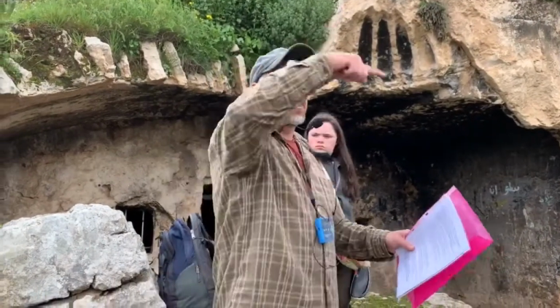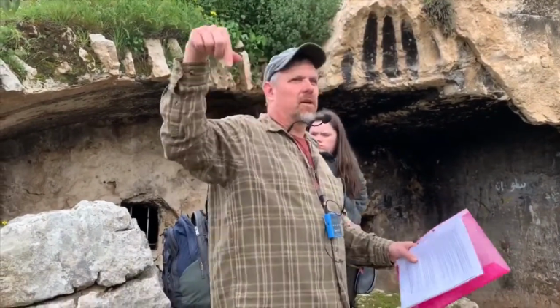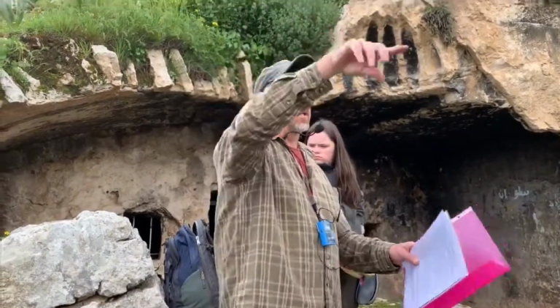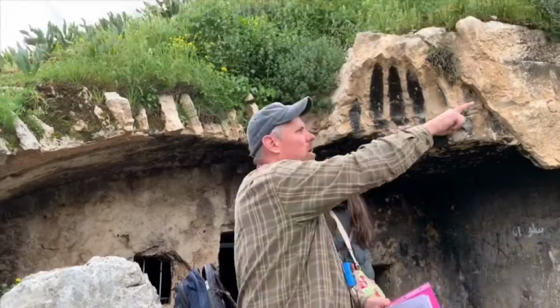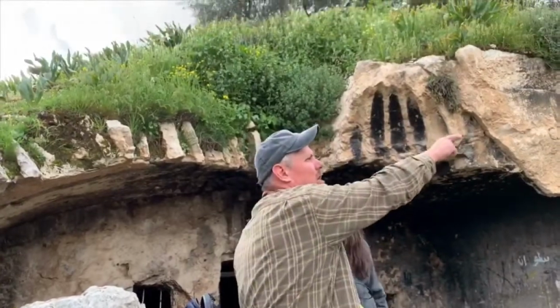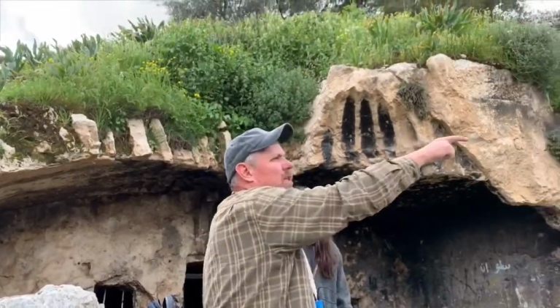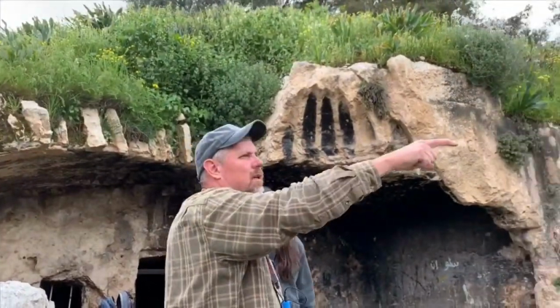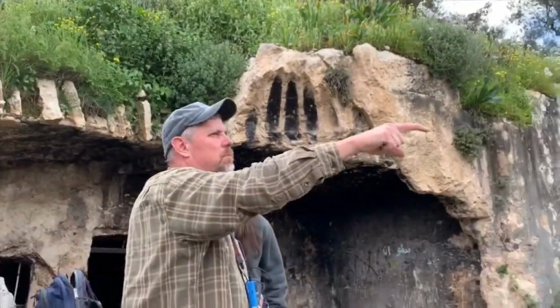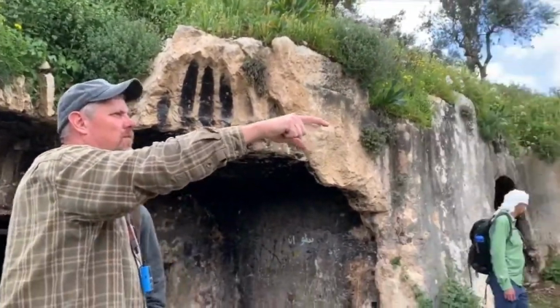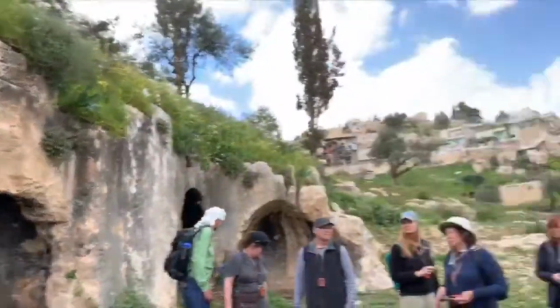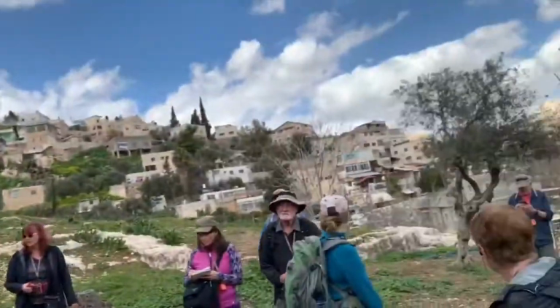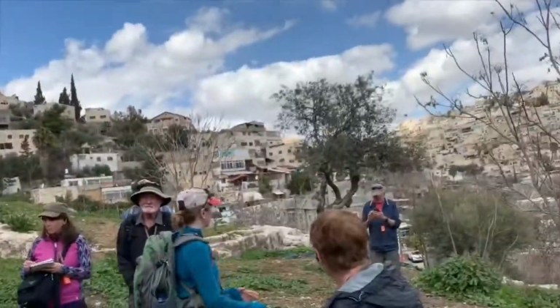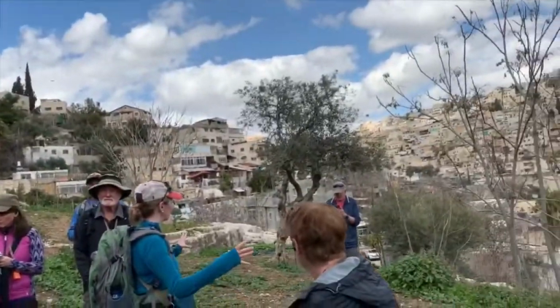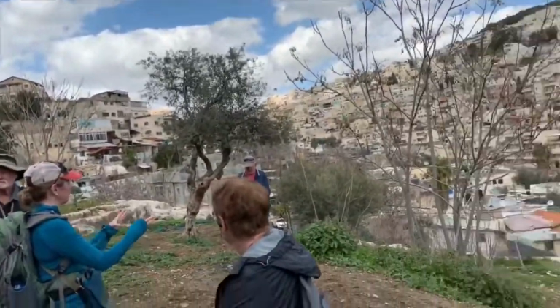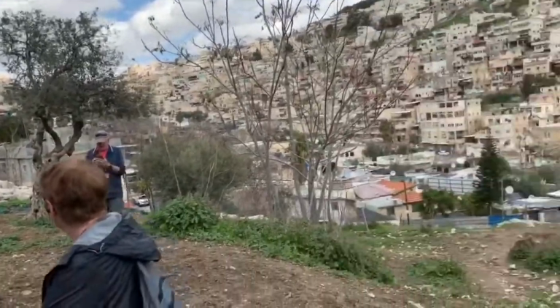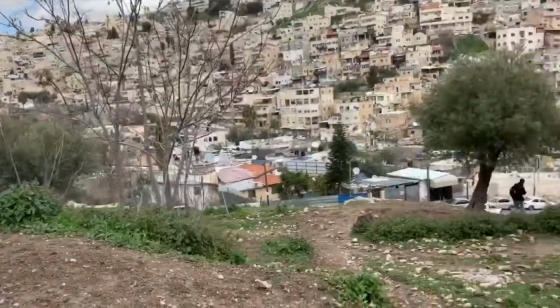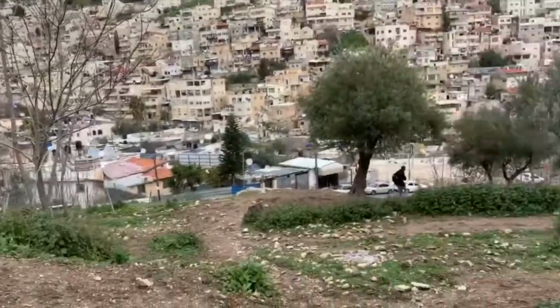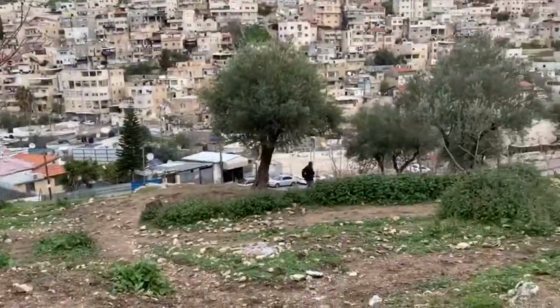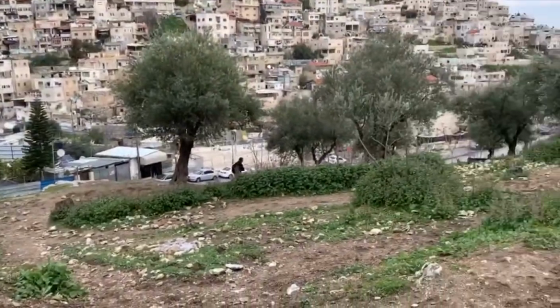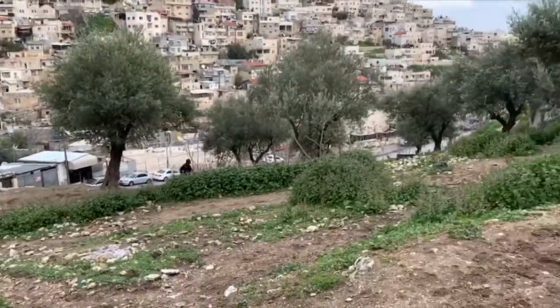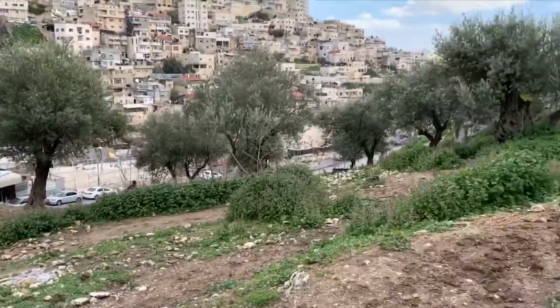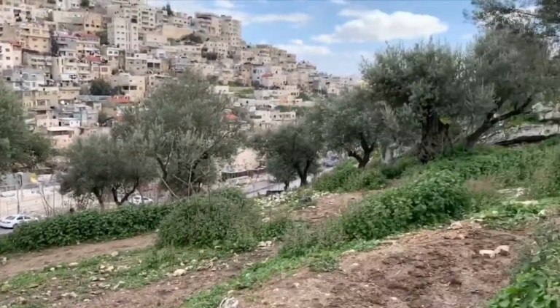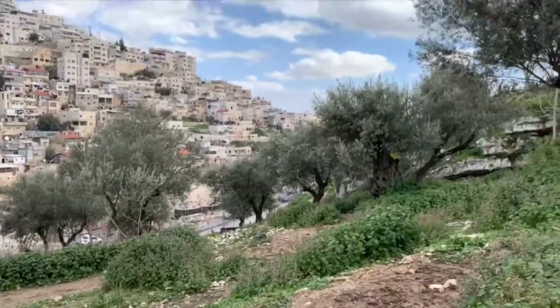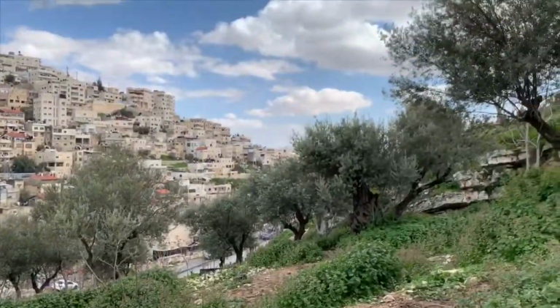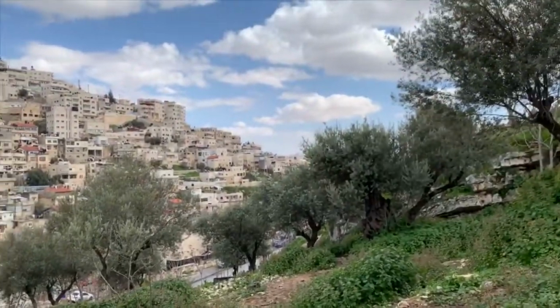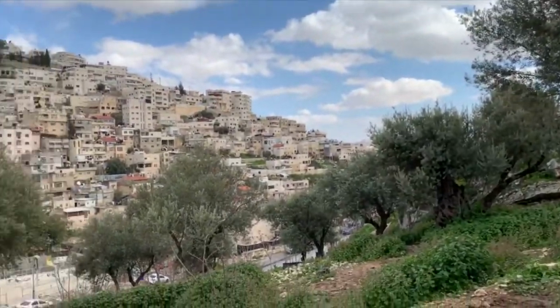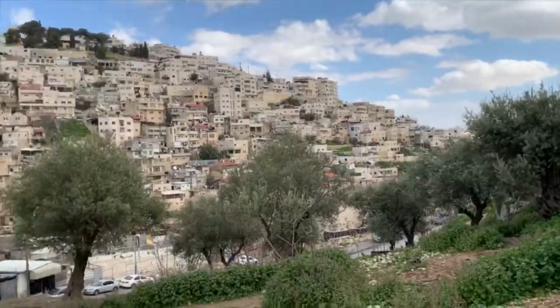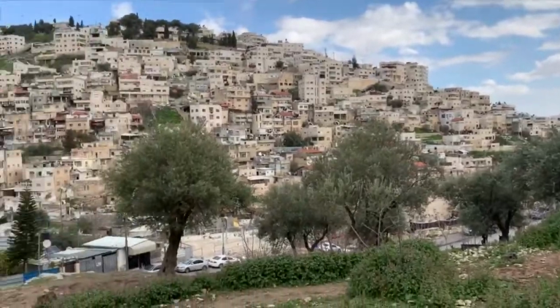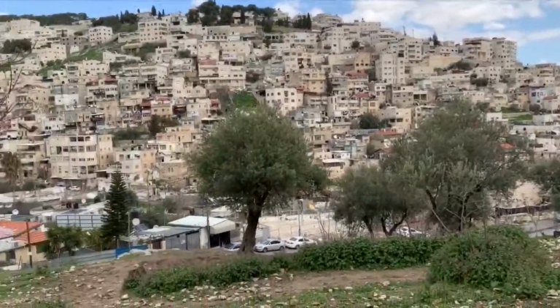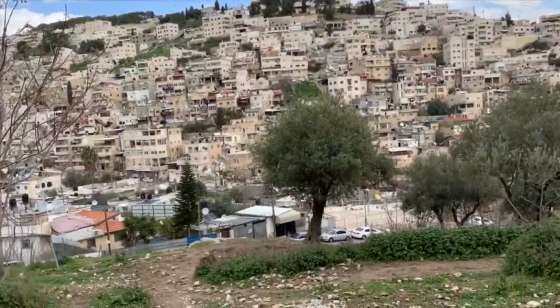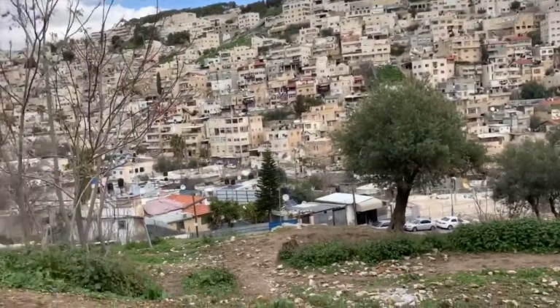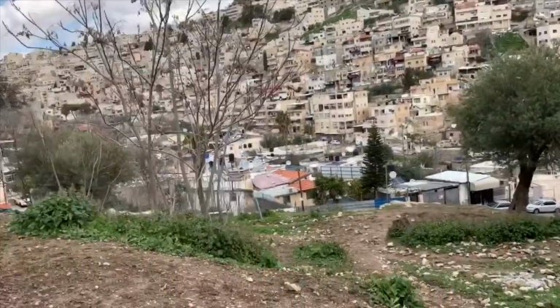This area here is Gehenna. It's the deepest part of the Hinnom Valley. Gehenna comes from the valley — Ge or Ge — Gehenna. It's the Aramaic of the Hebrew.